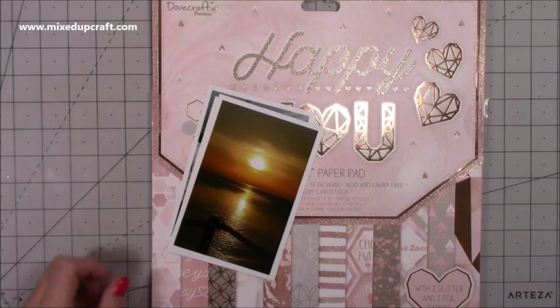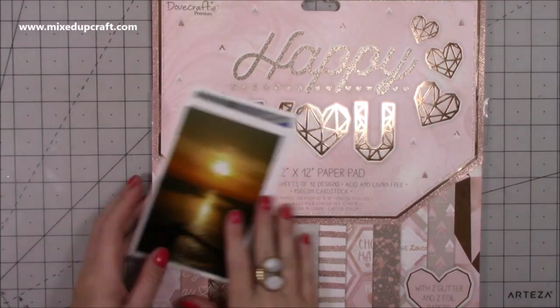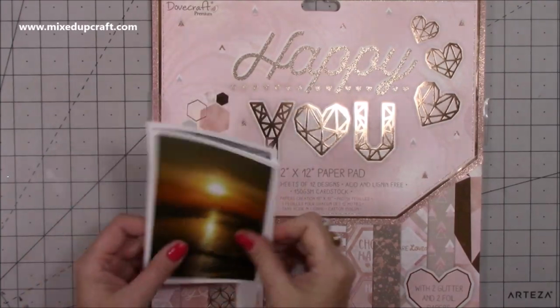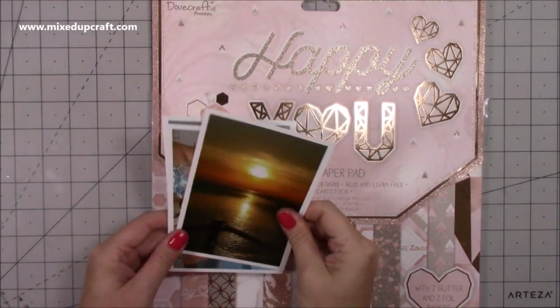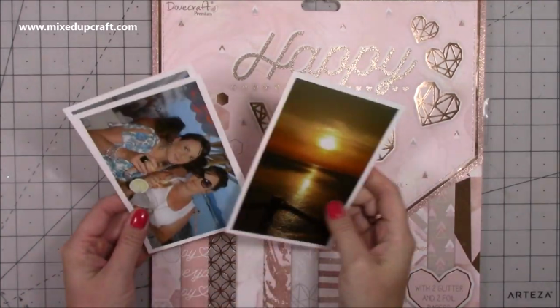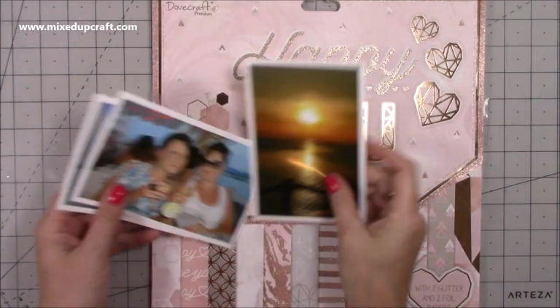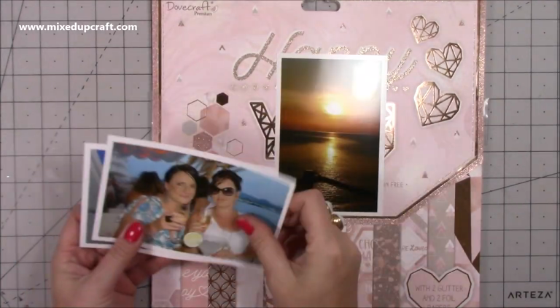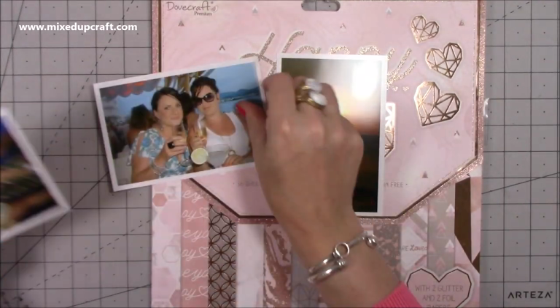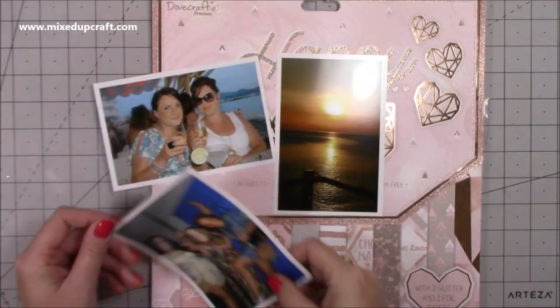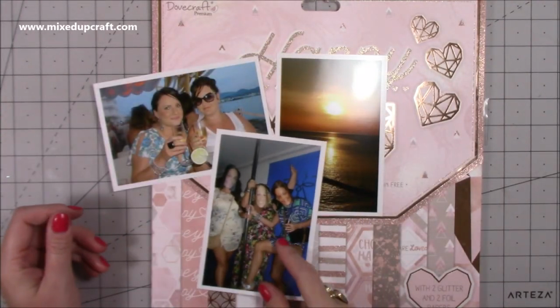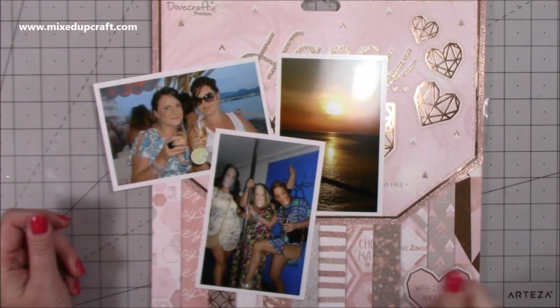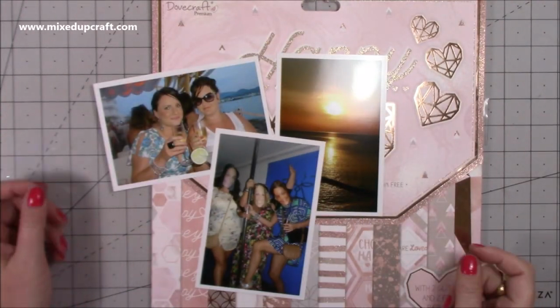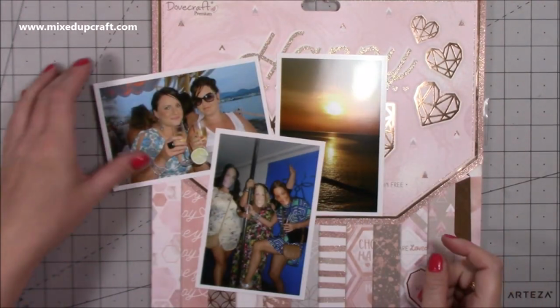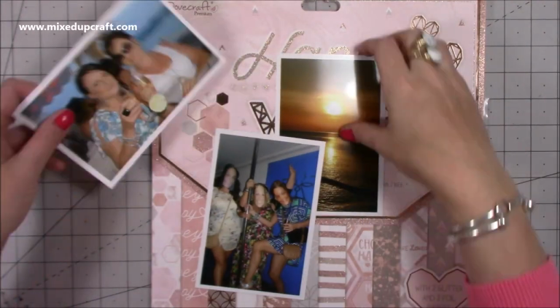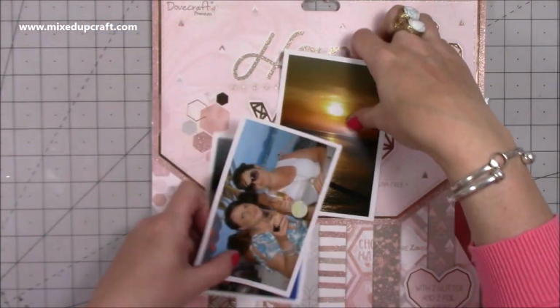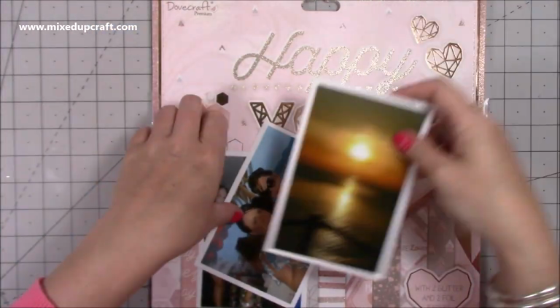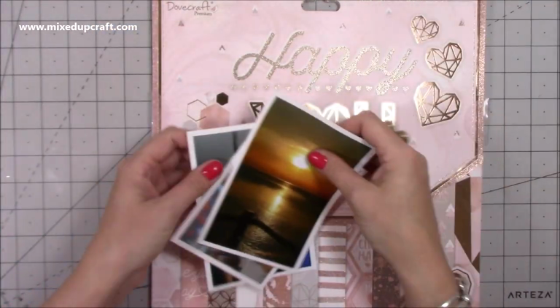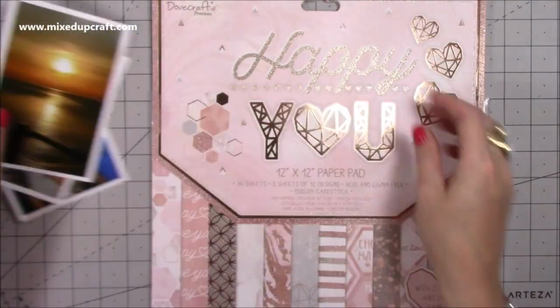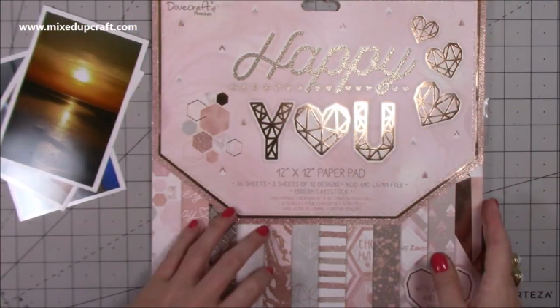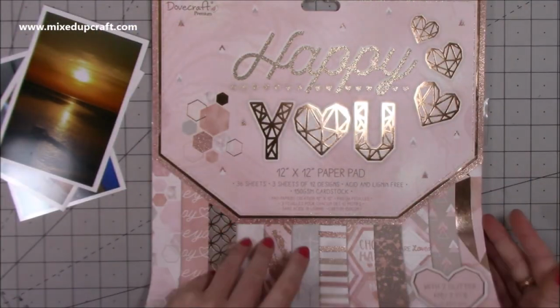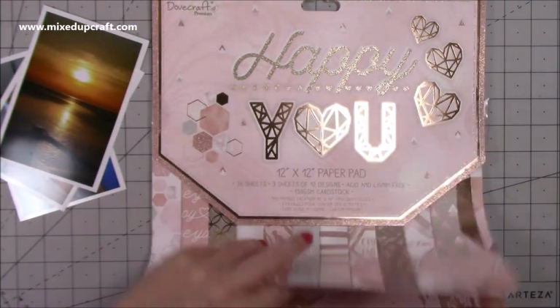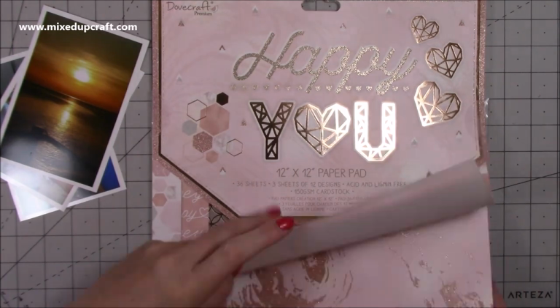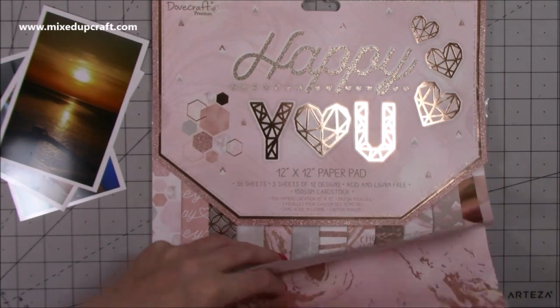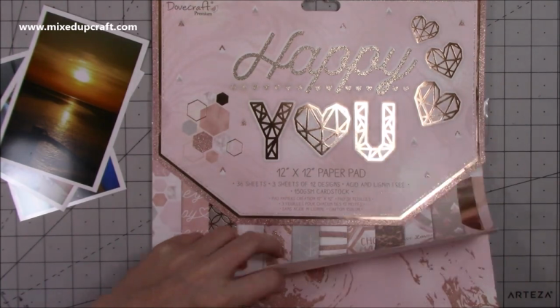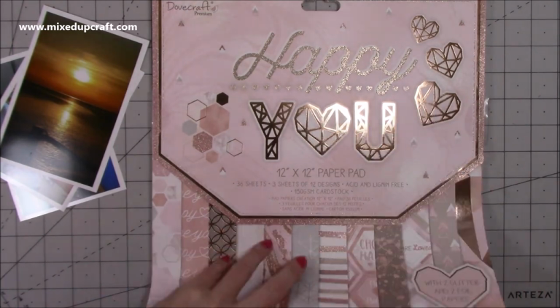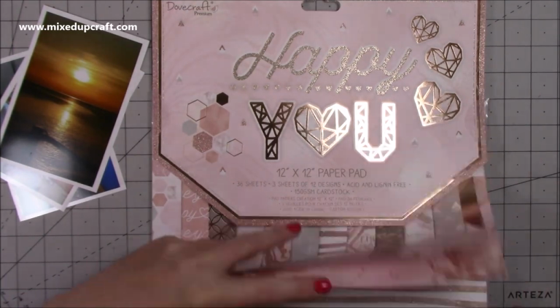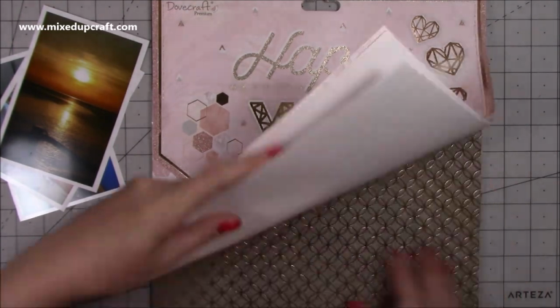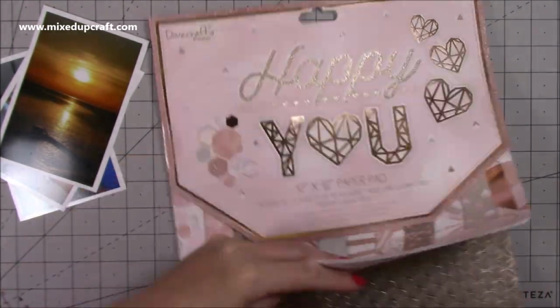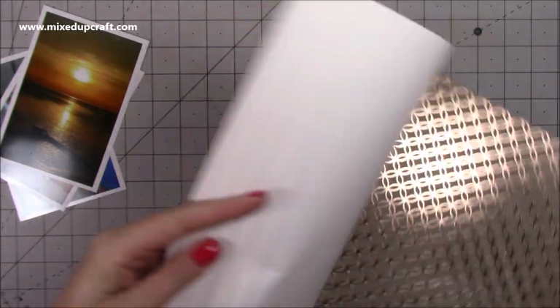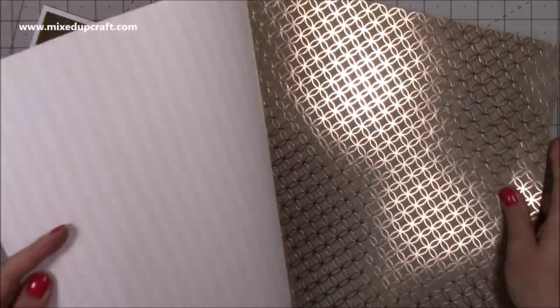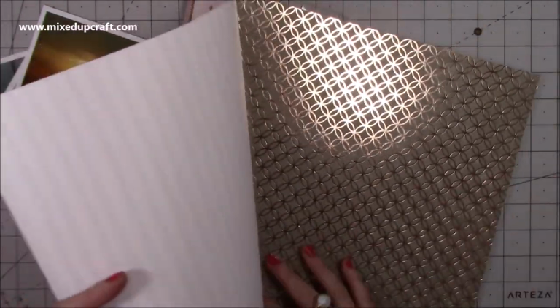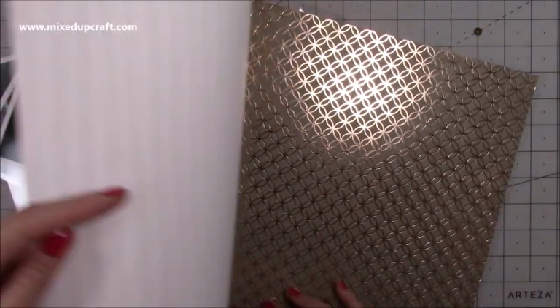Hi everybody, it's Sam at Mix Up Craft. Thank you for watching today. I've got another scrapbook layout to show you, and this is another one with some photos from a holiday in Ibiza.